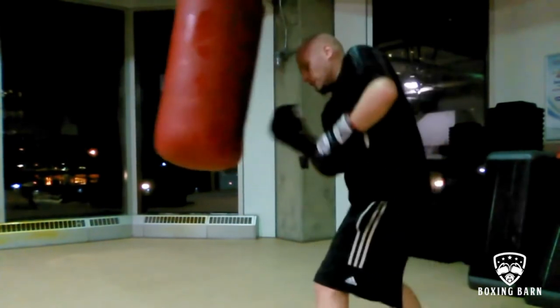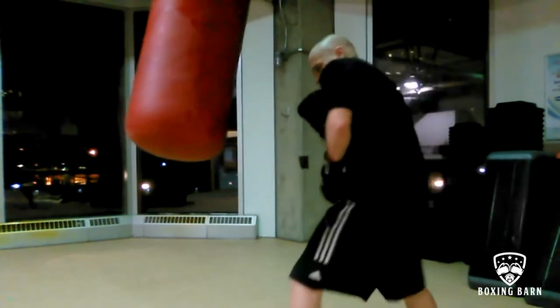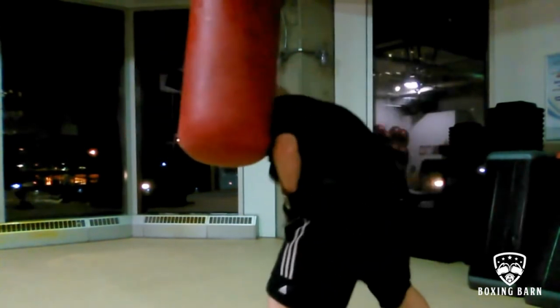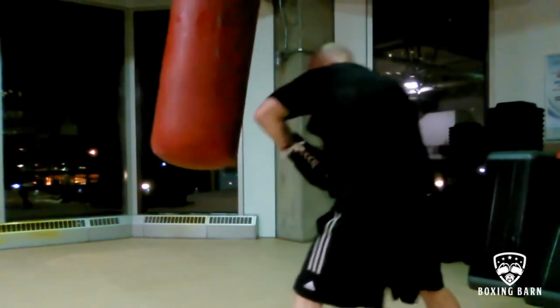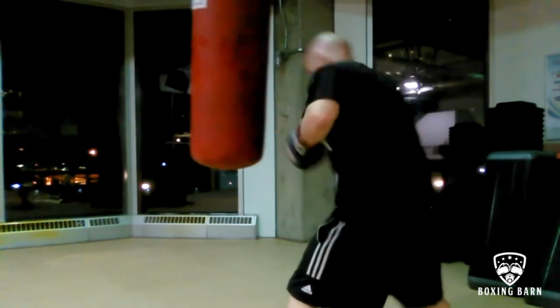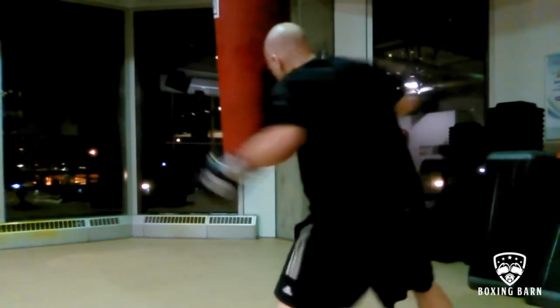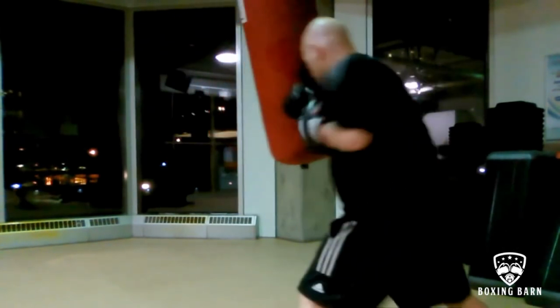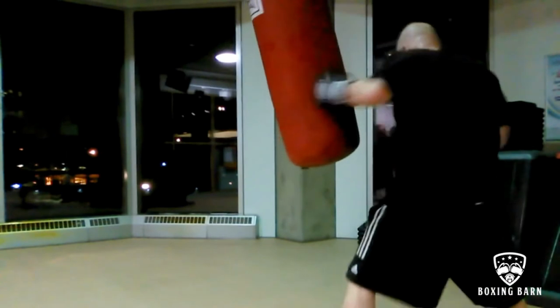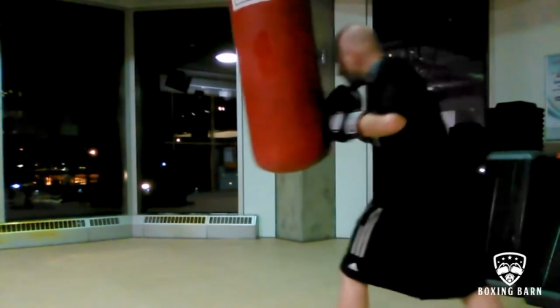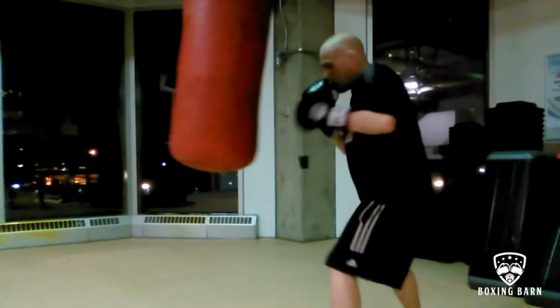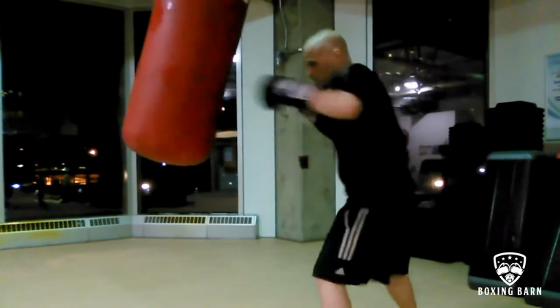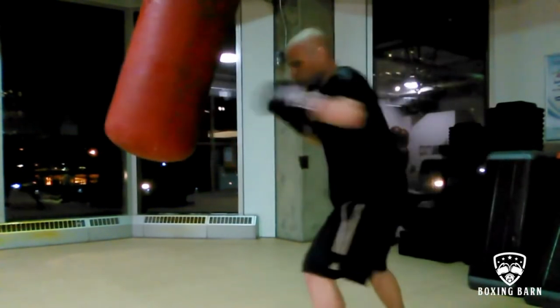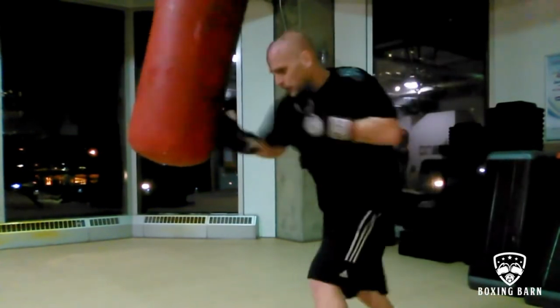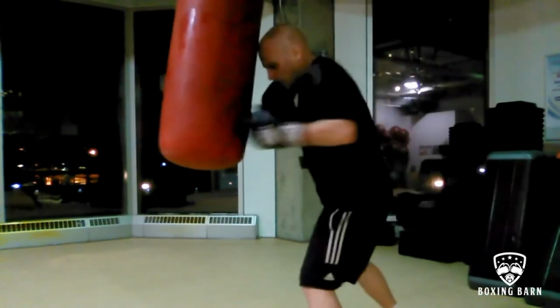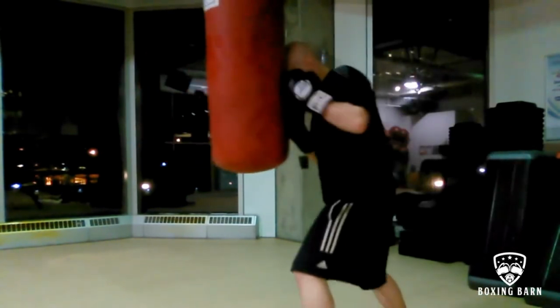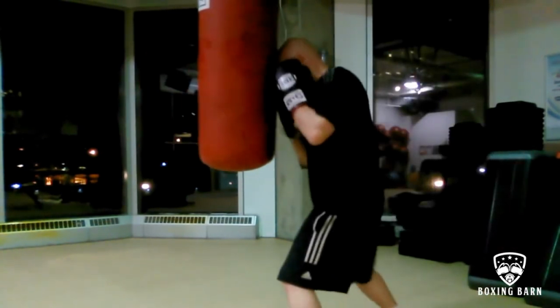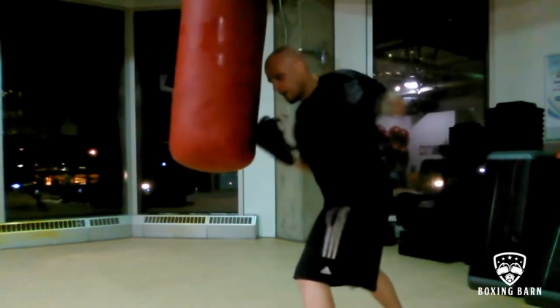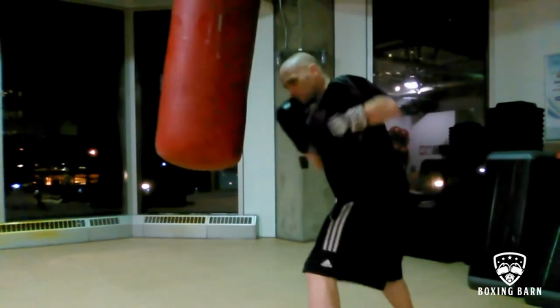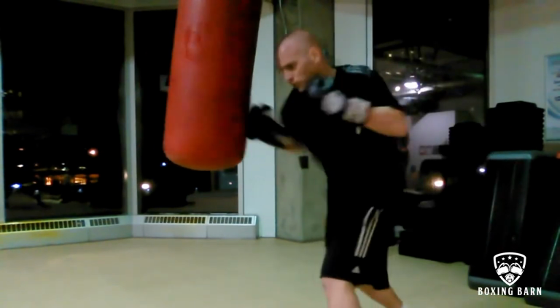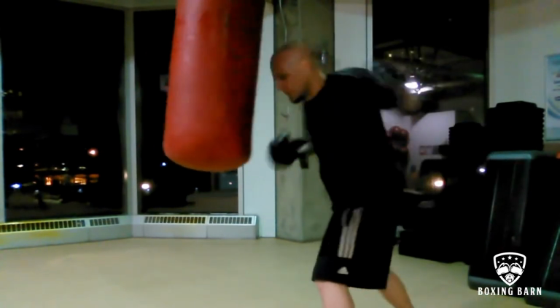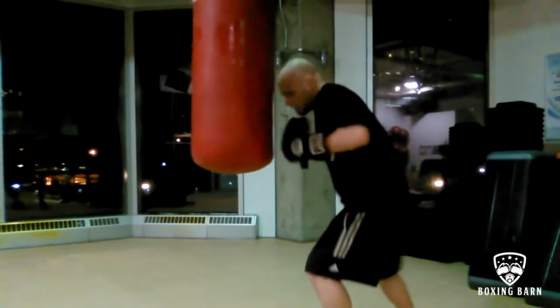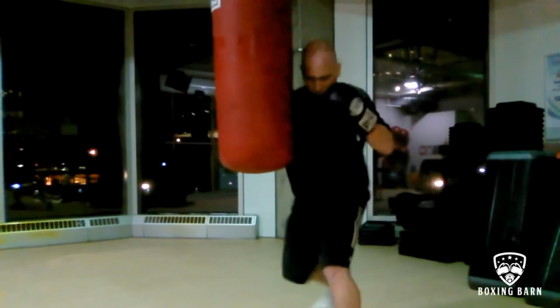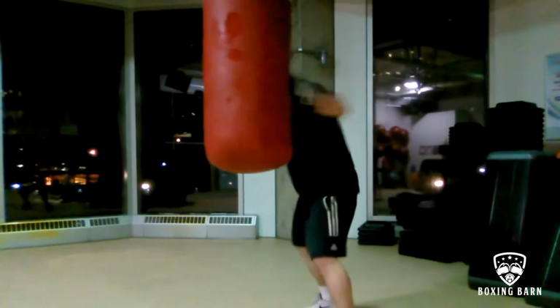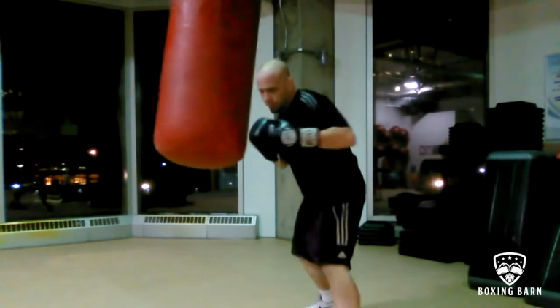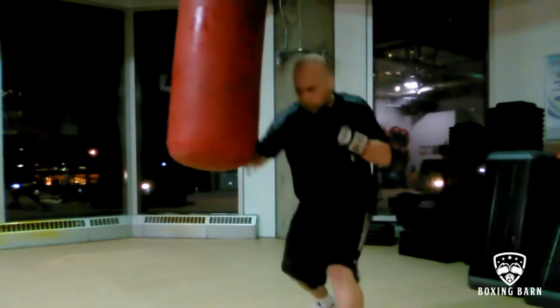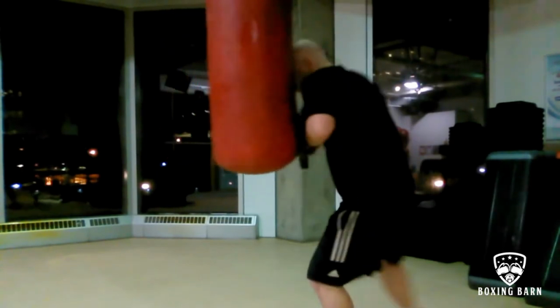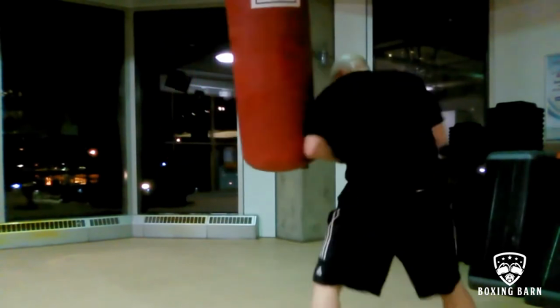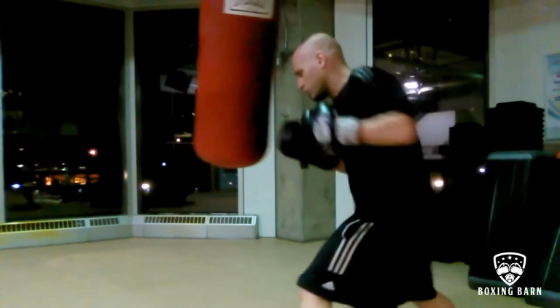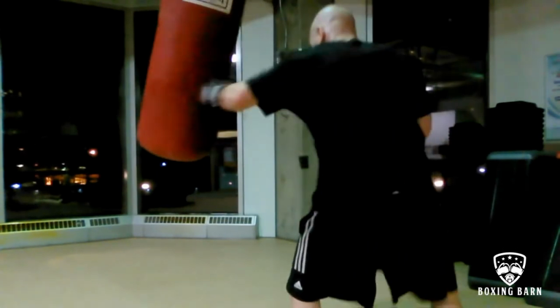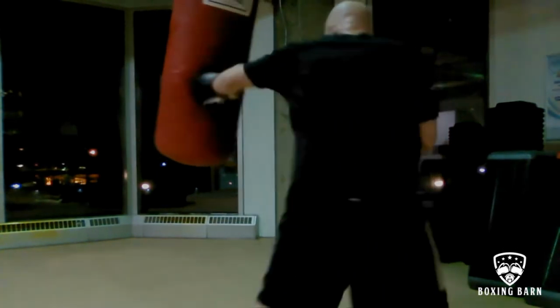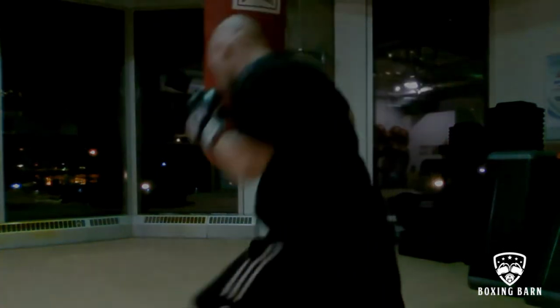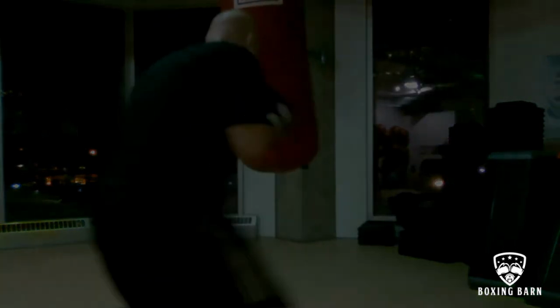Alright, so I hope this helps you guys, gives you some ideas of different ways to work the heavy bag. Hopefully you can add some of this stuff to your routine and it takes your boxing to the next level. Thanks for watching, peace.